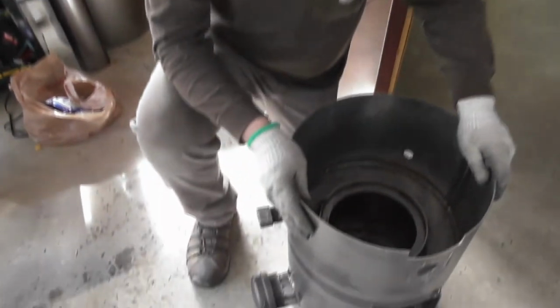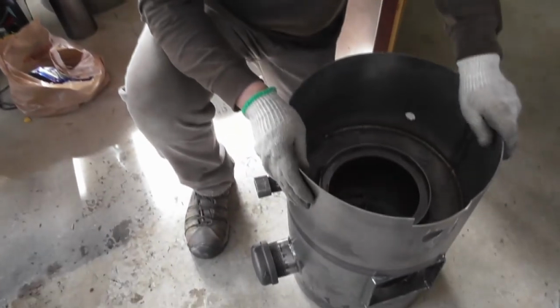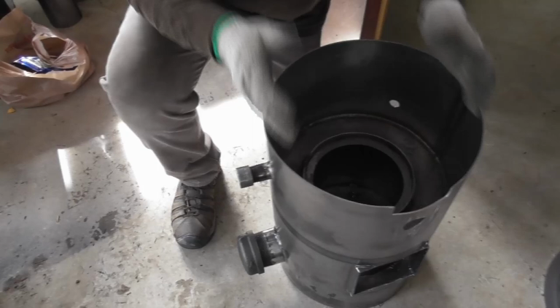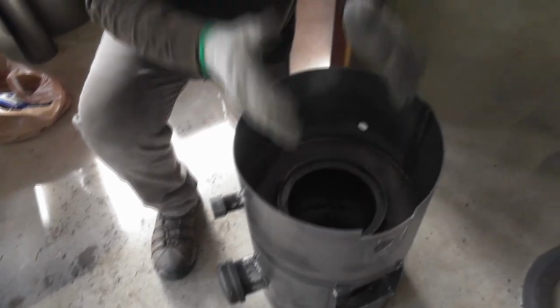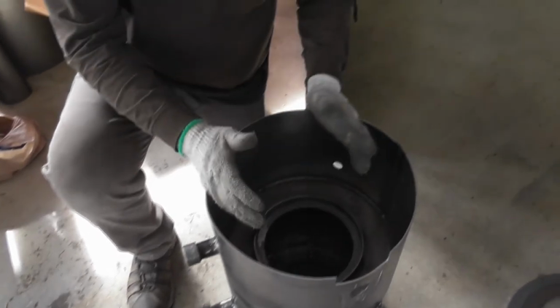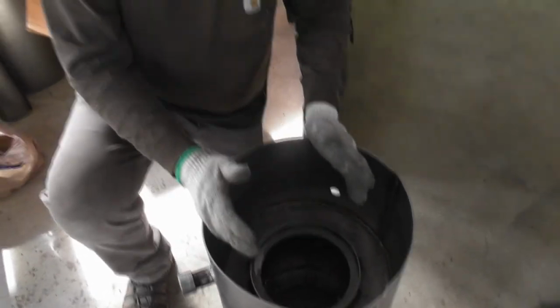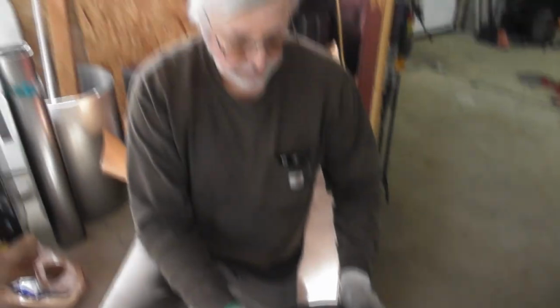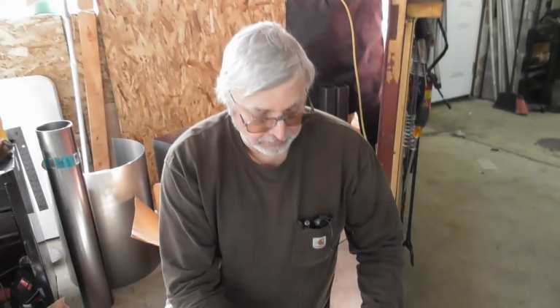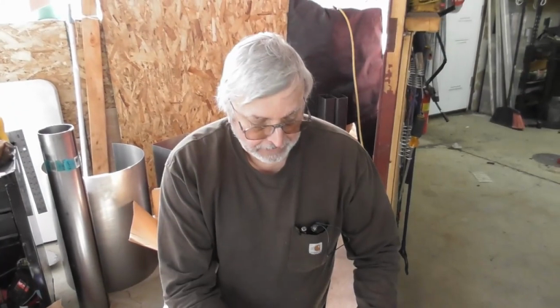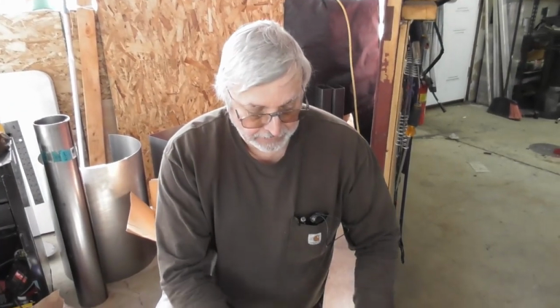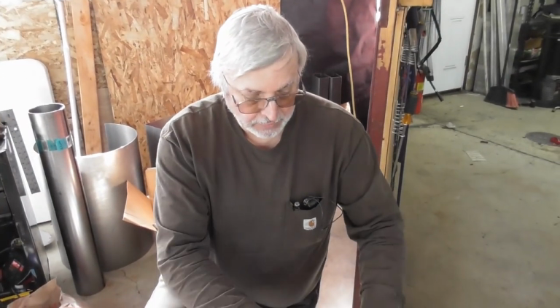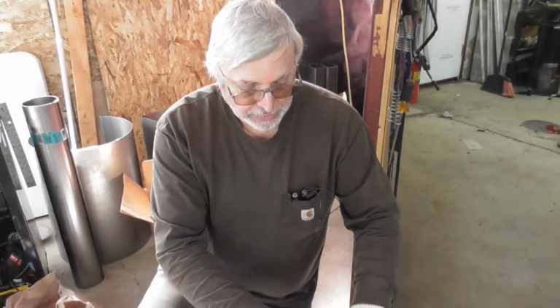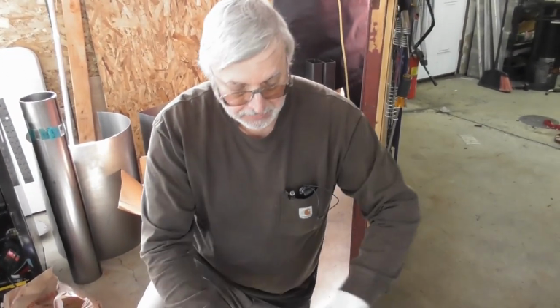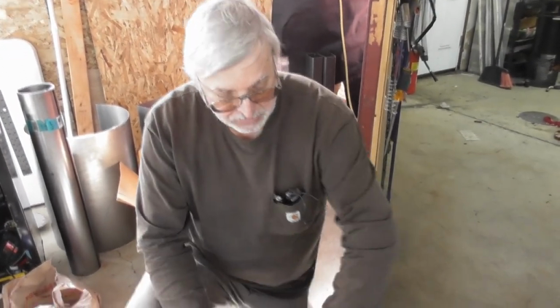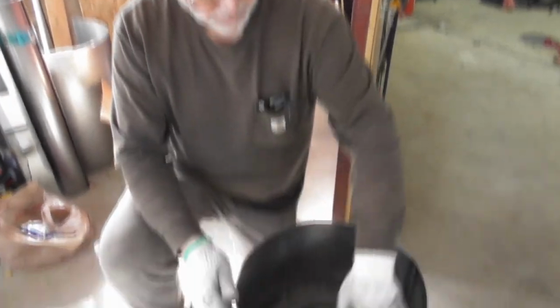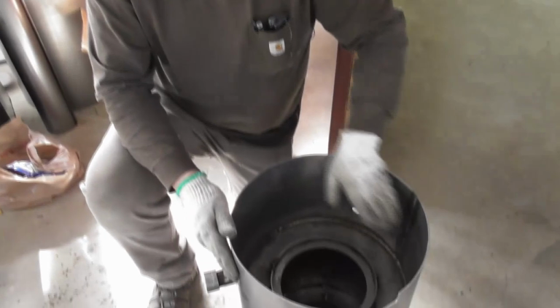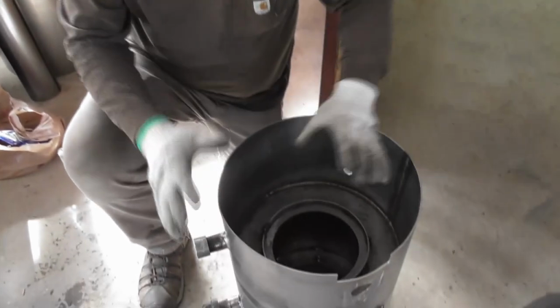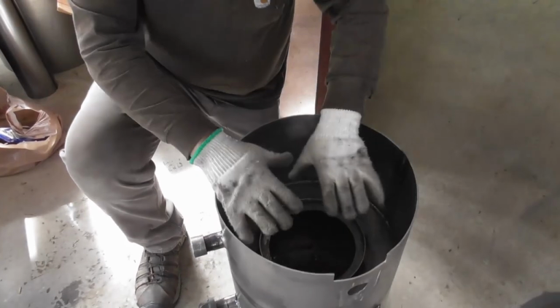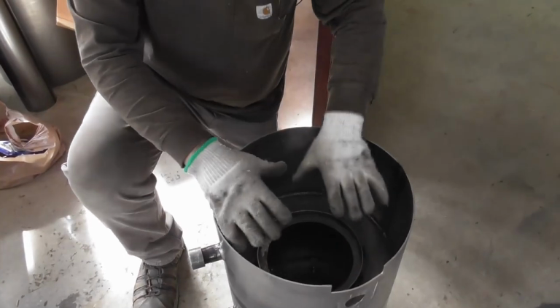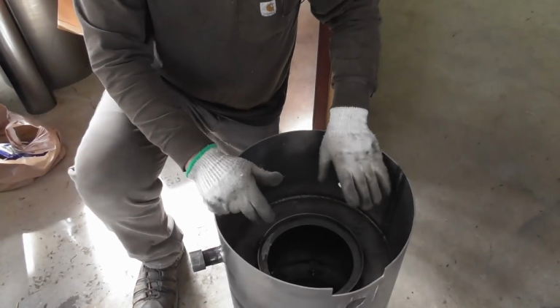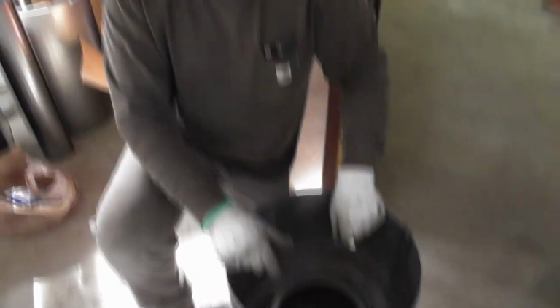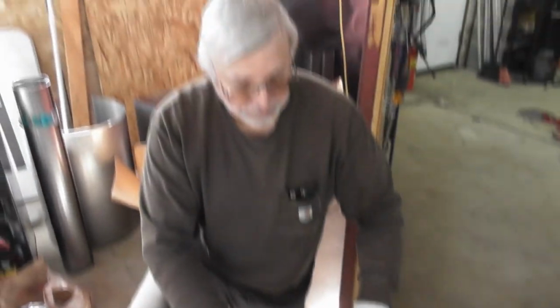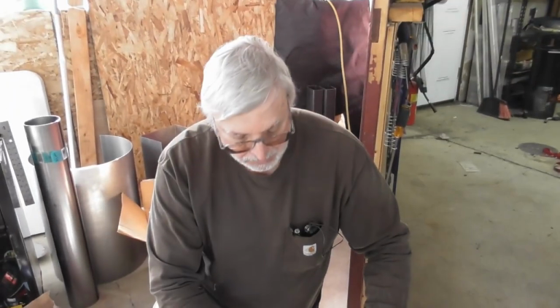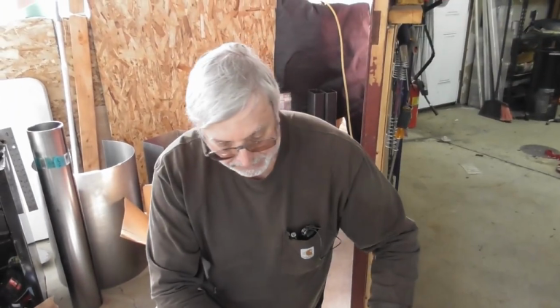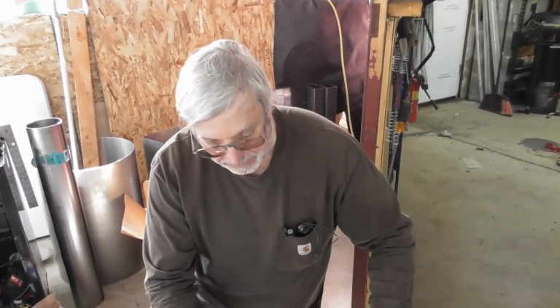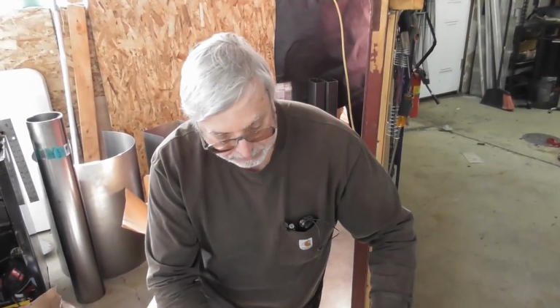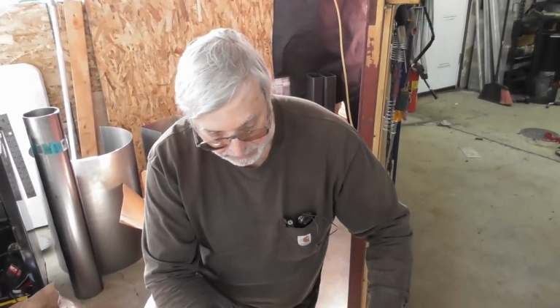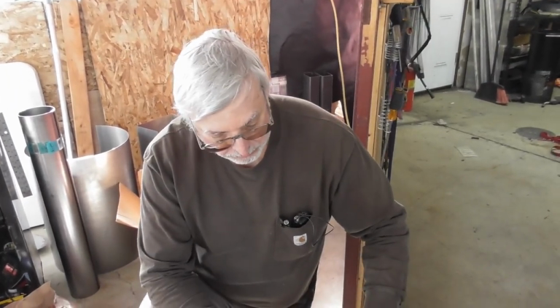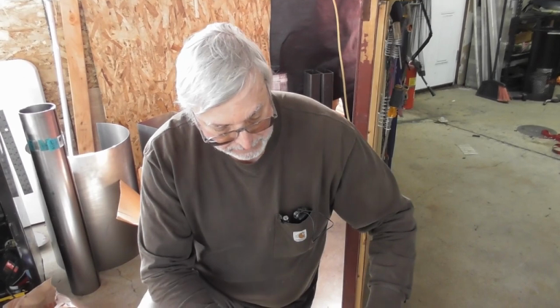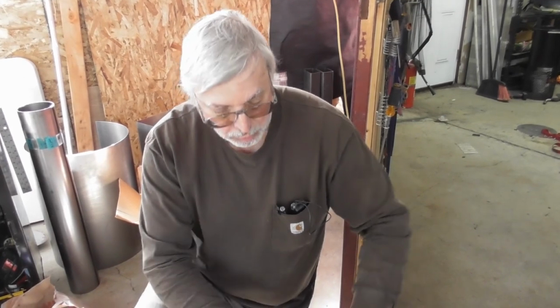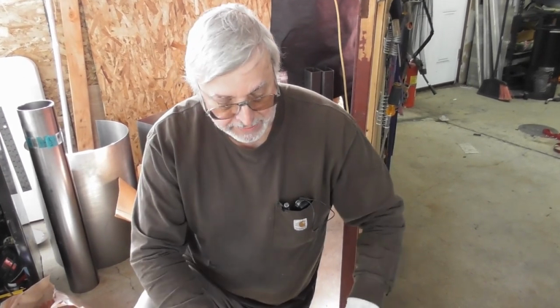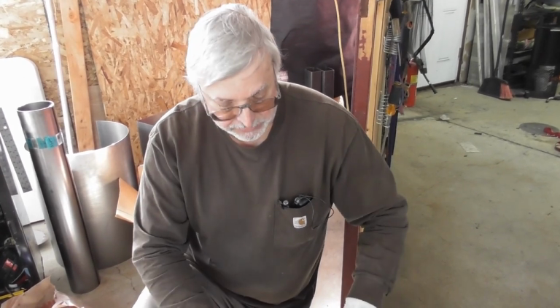Next thing we'll do is we're going to add the air jacket here, and then the air jacket top plate will cover here, and then we'll have our first airtight component. We'll go into that next.